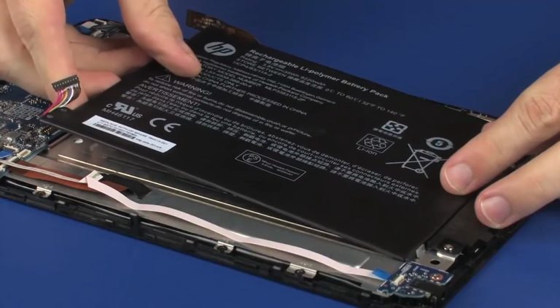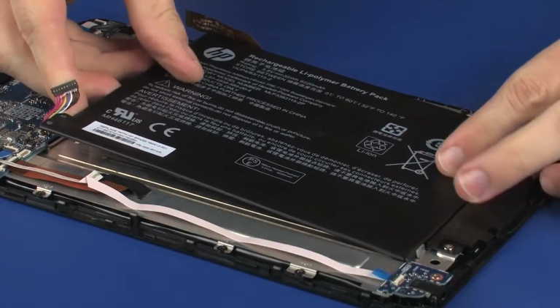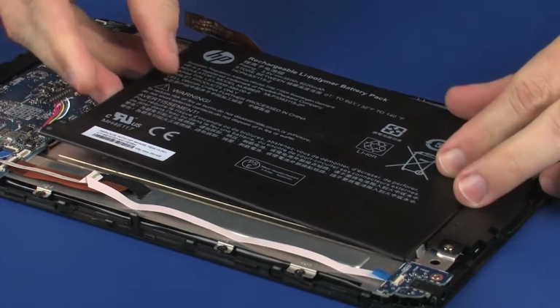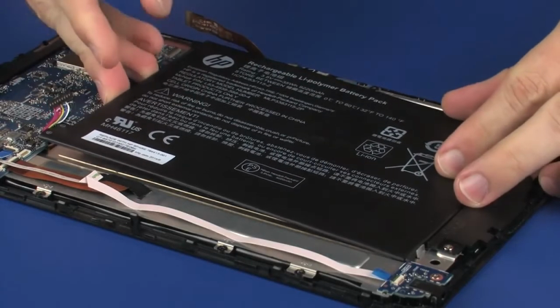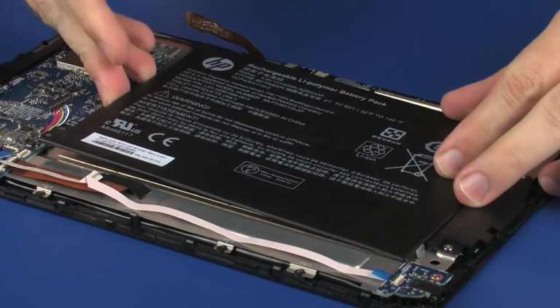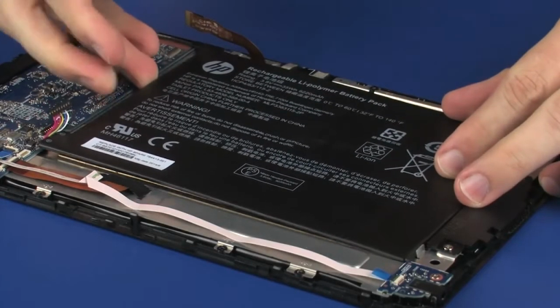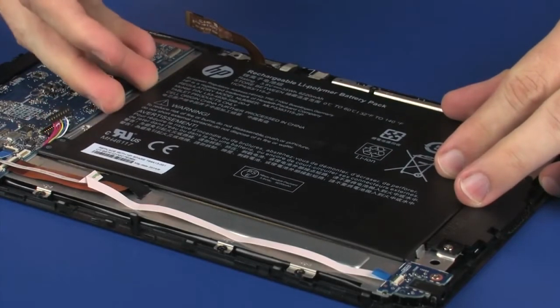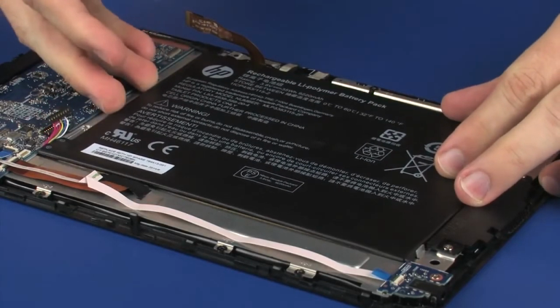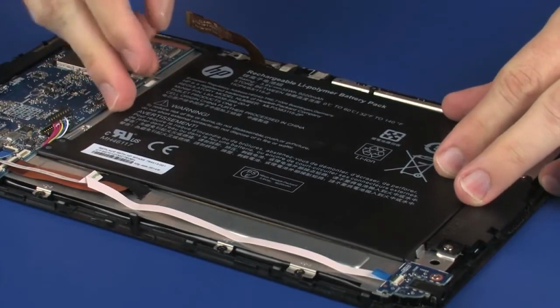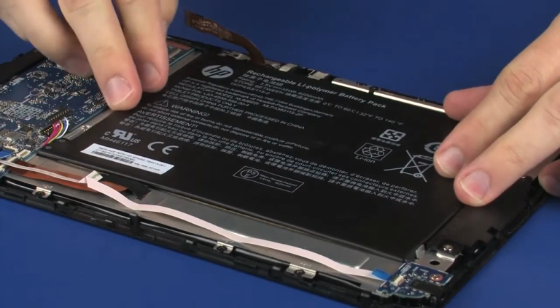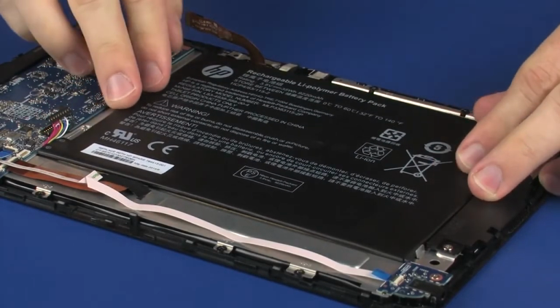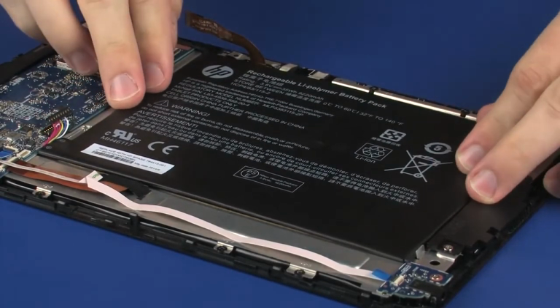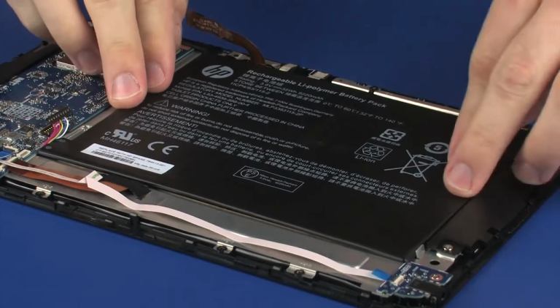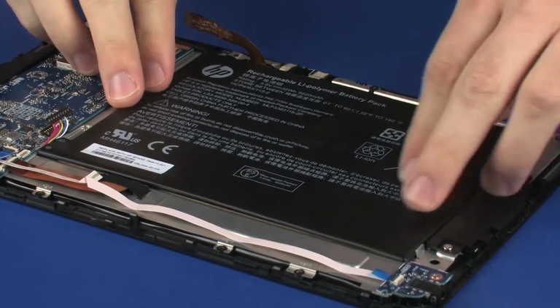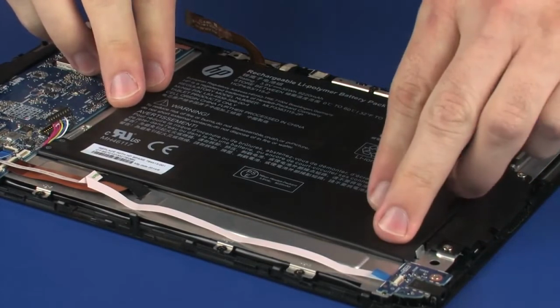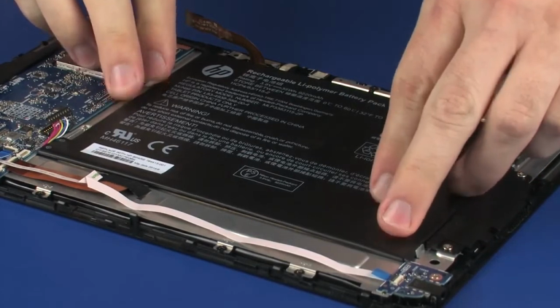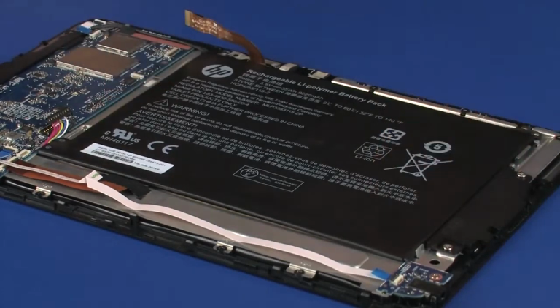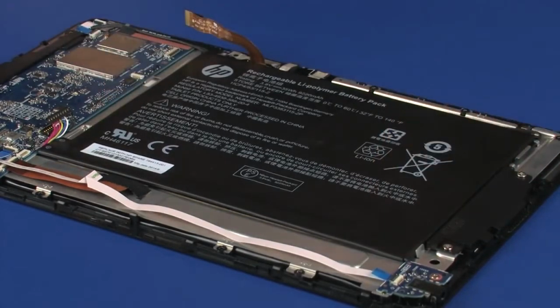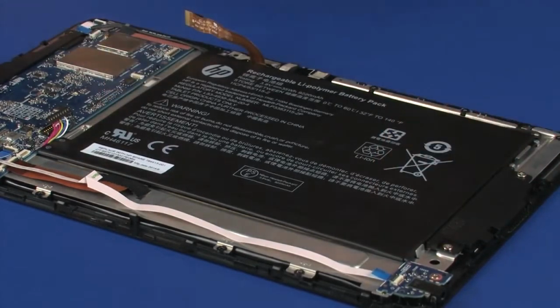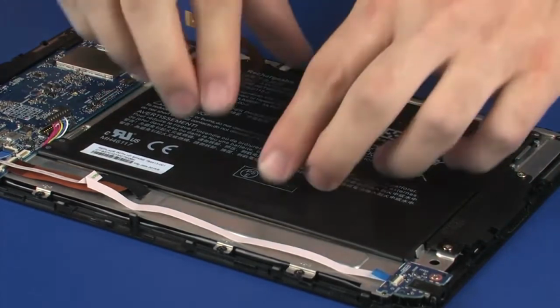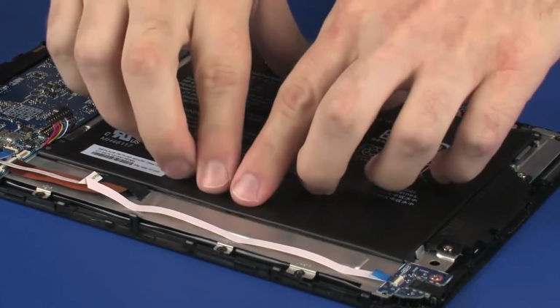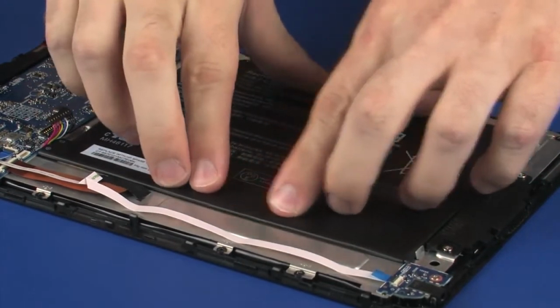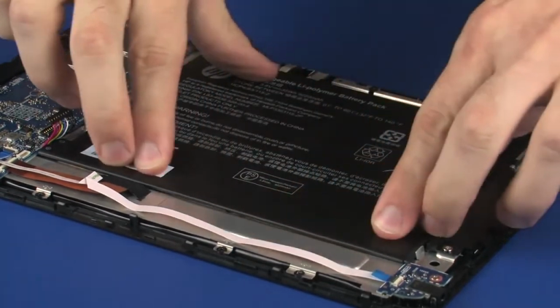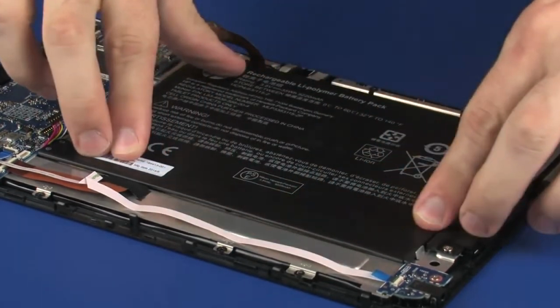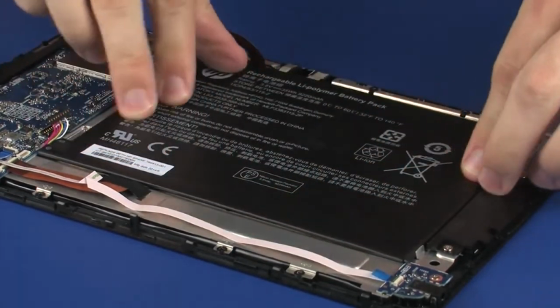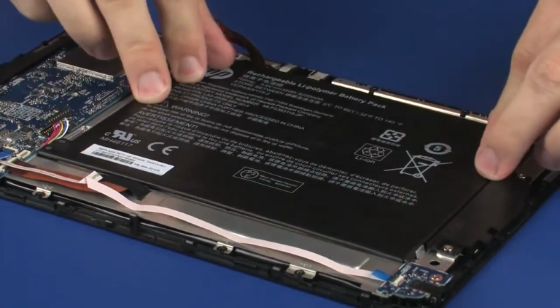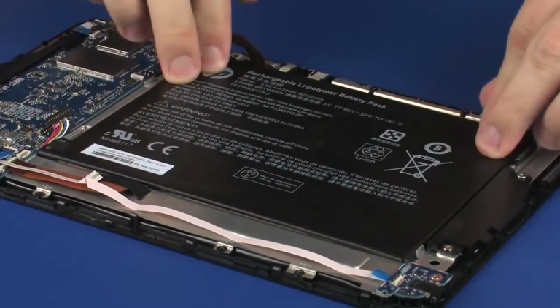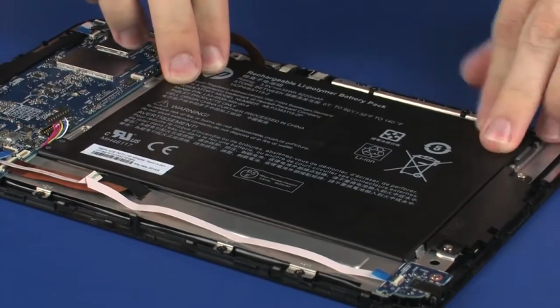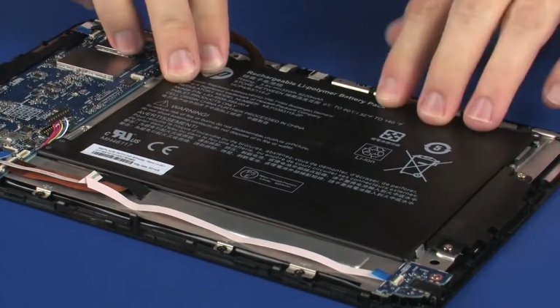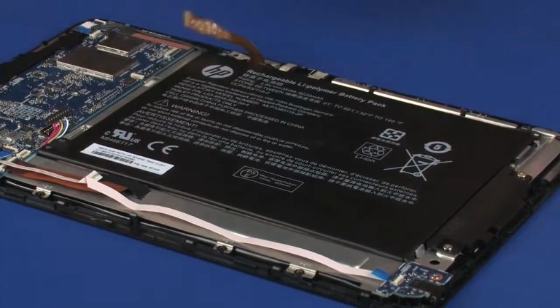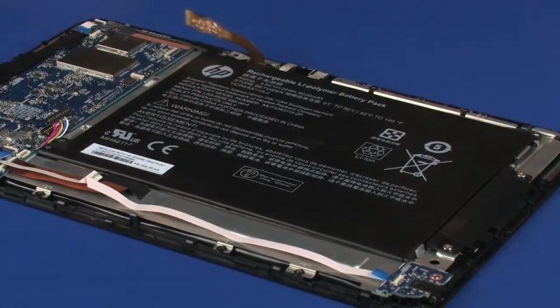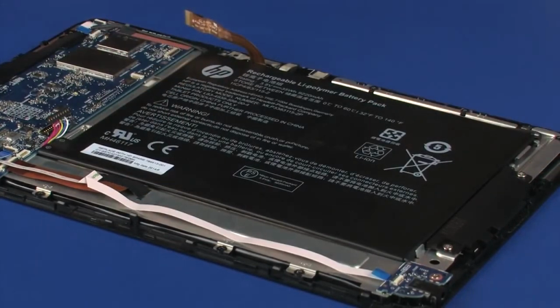CAUTION! Ensure that the webcam ribbon cable is free from being pinched between the battery and display panel assembly. Gently apply pressure to the battery to adhere it to the display panel assembly.